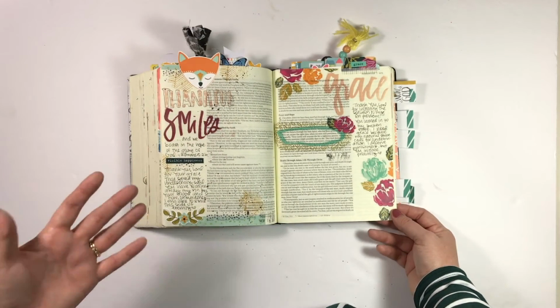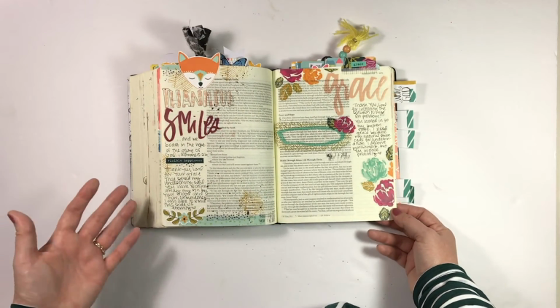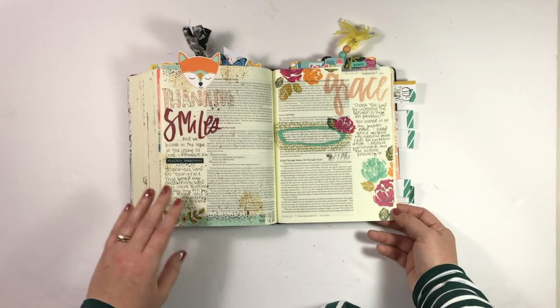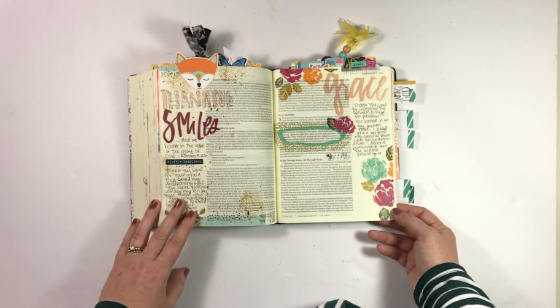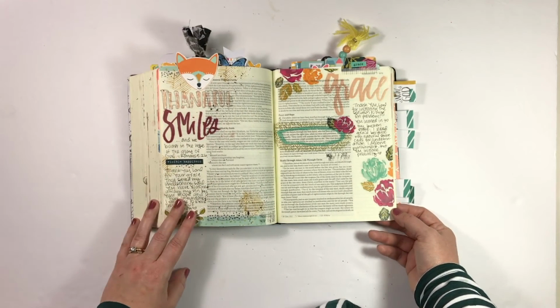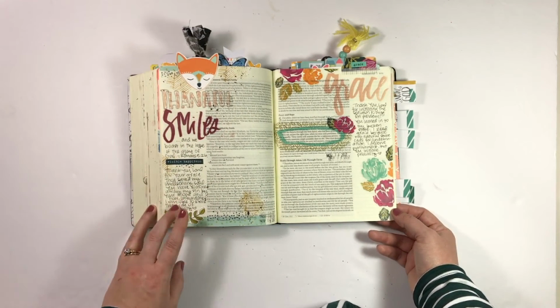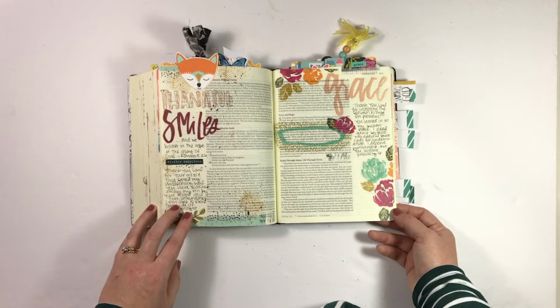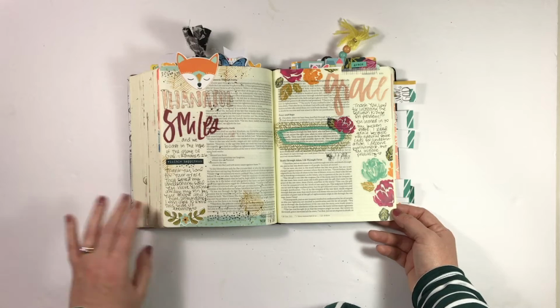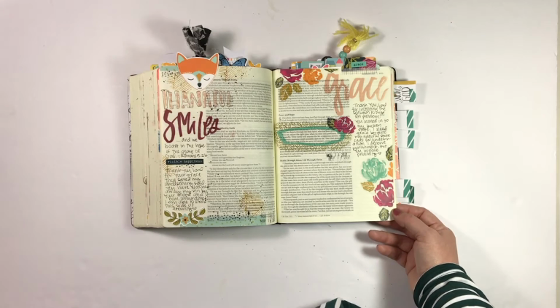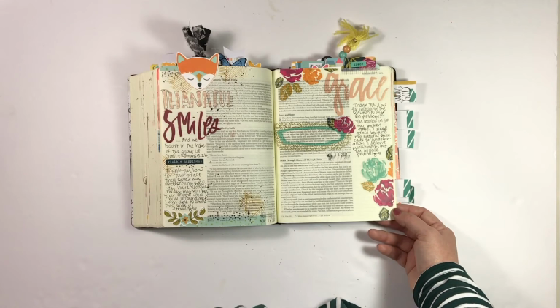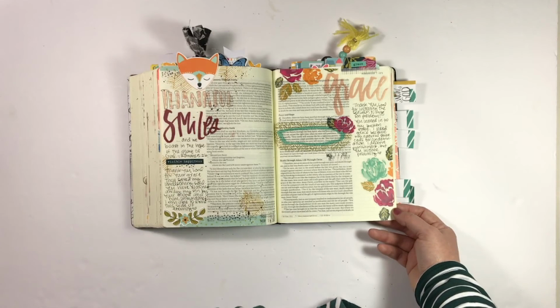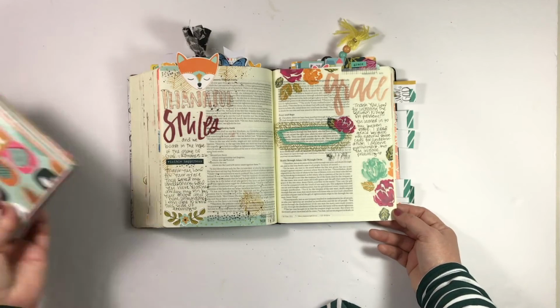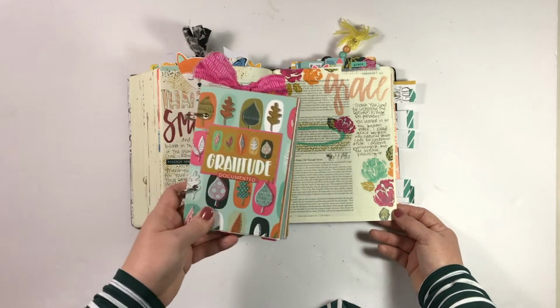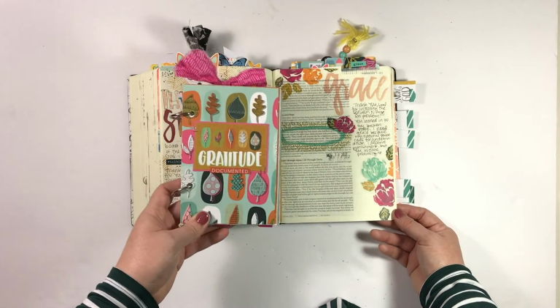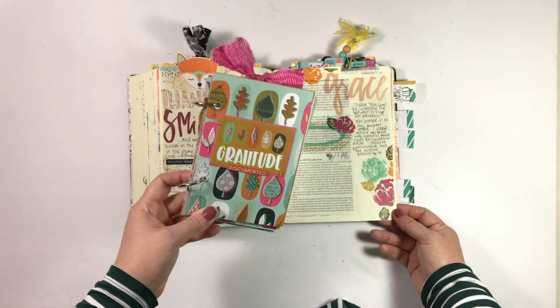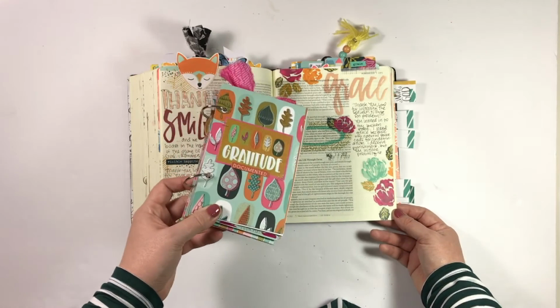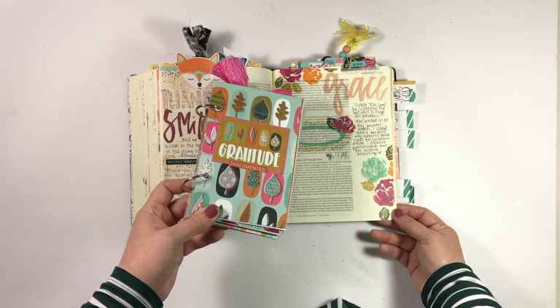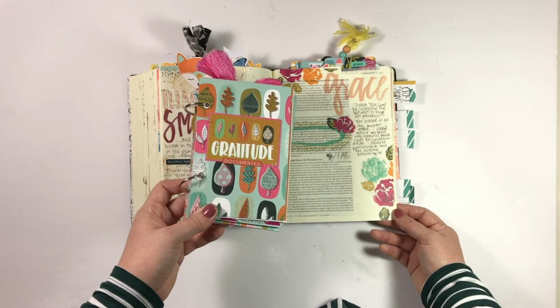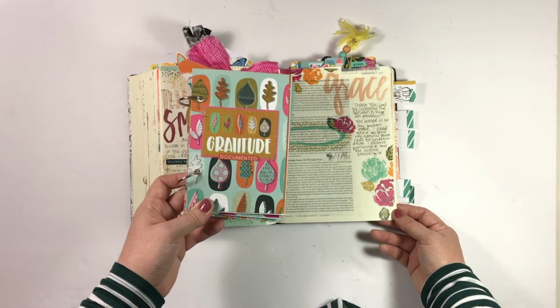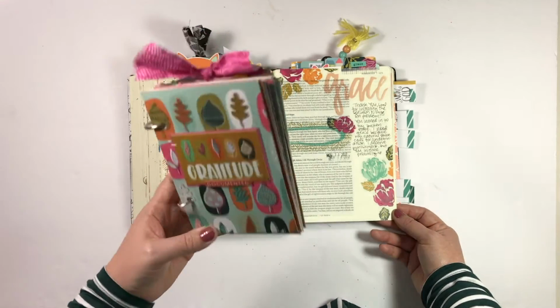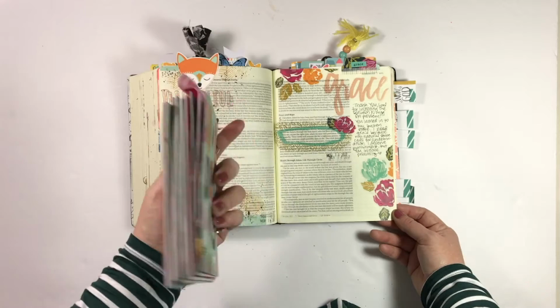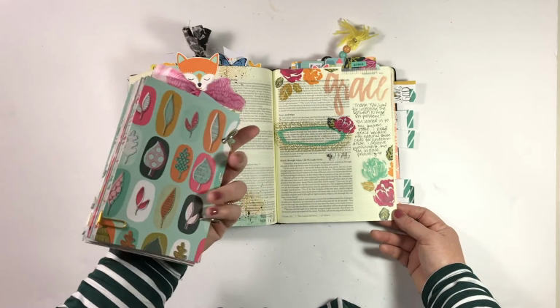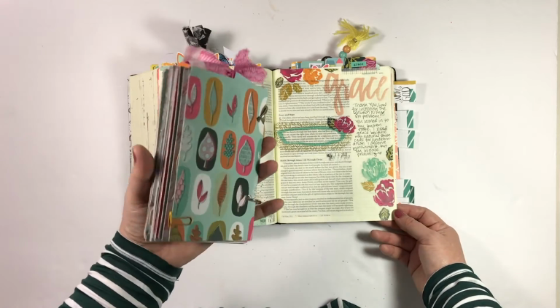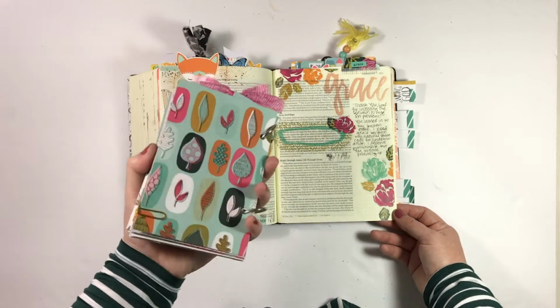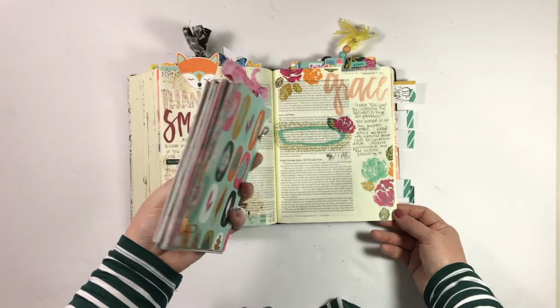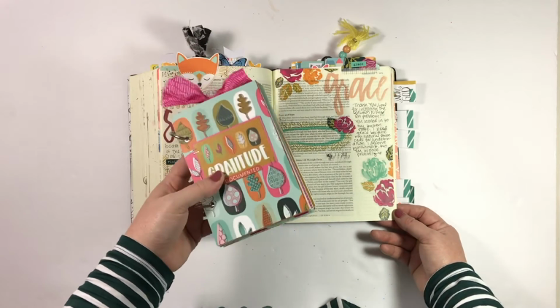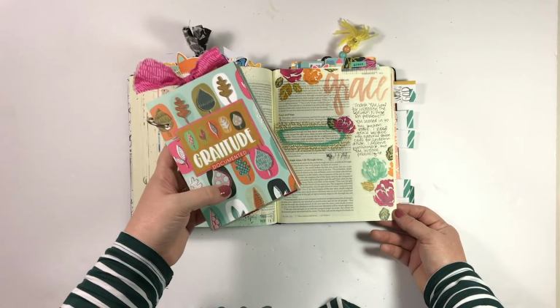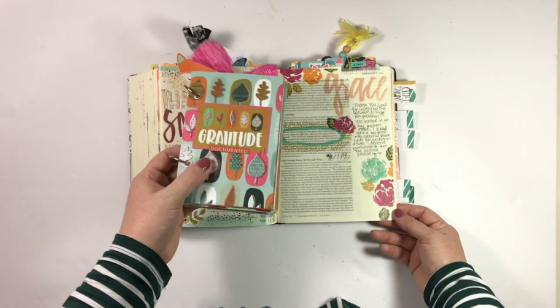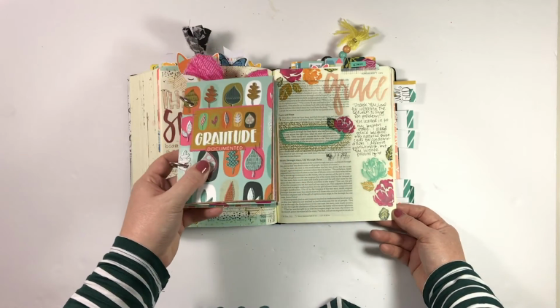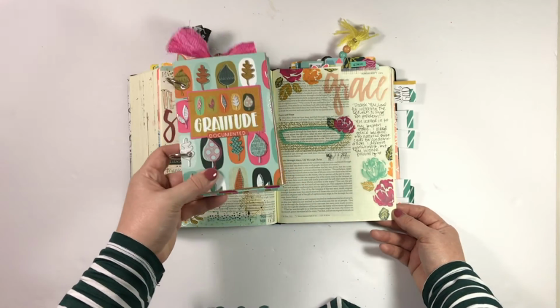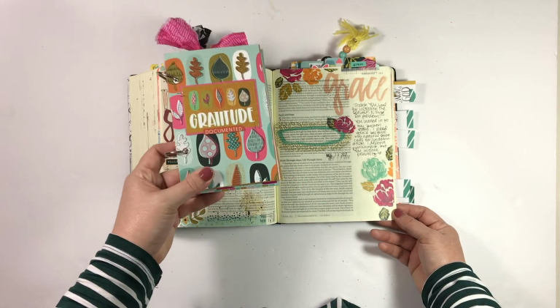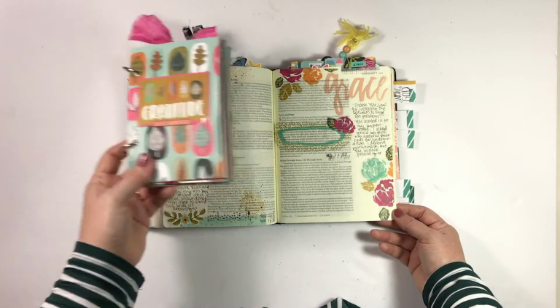I didn't put pressure on myself to do an entry every single day for Gratitude Documented. I did include my journaling in the book here, so I do have an entry for every day in here, and I'll show you guys in a few days what this looks like.